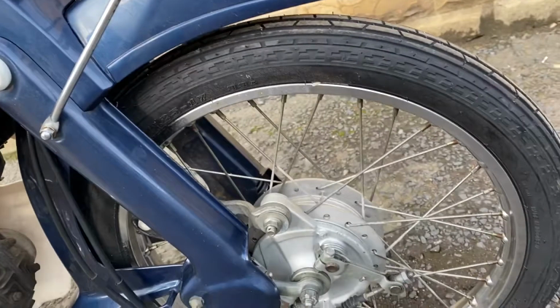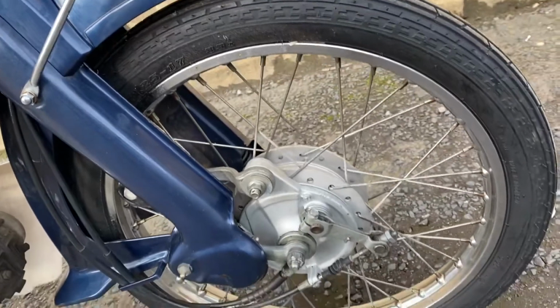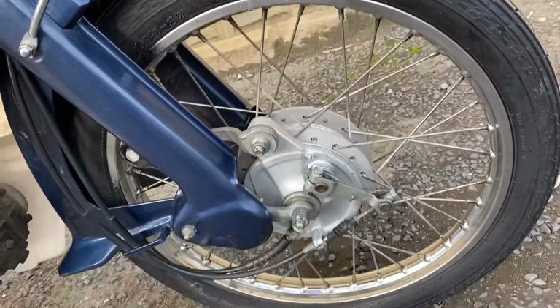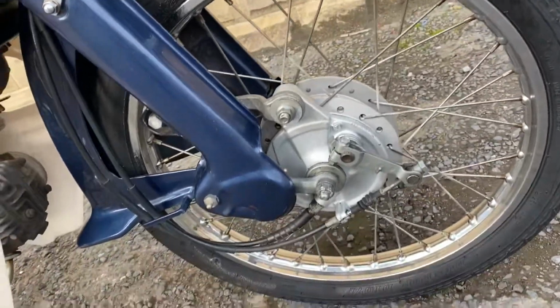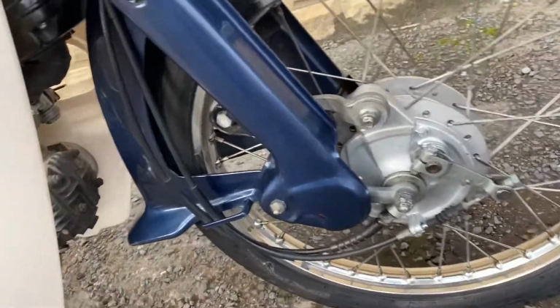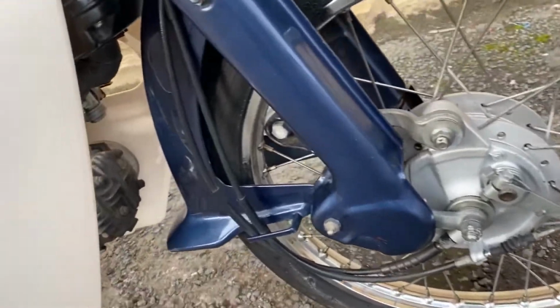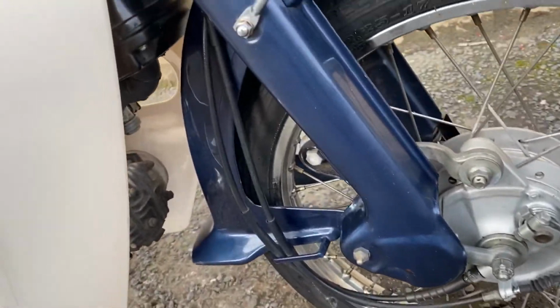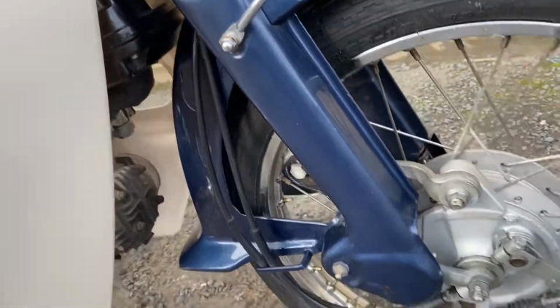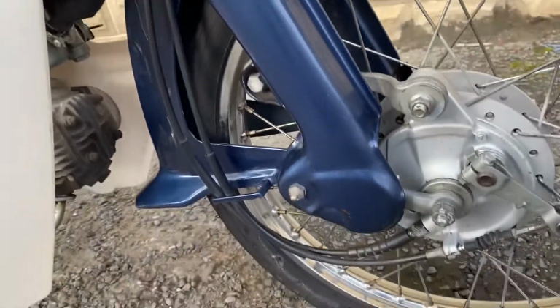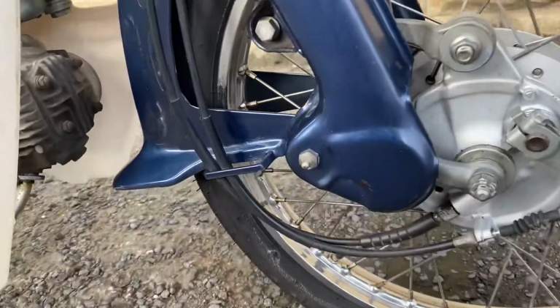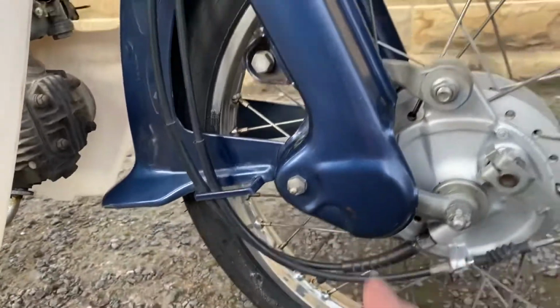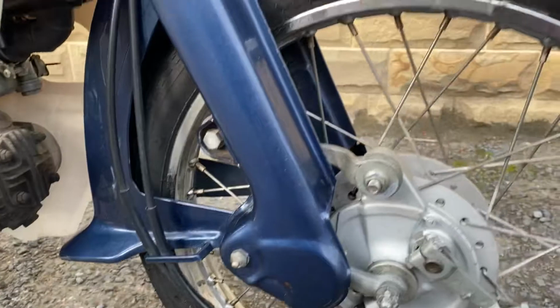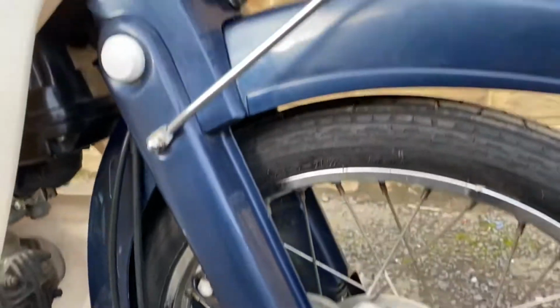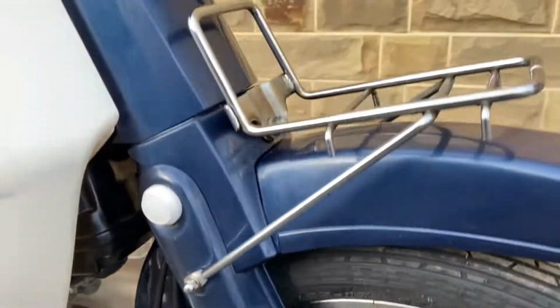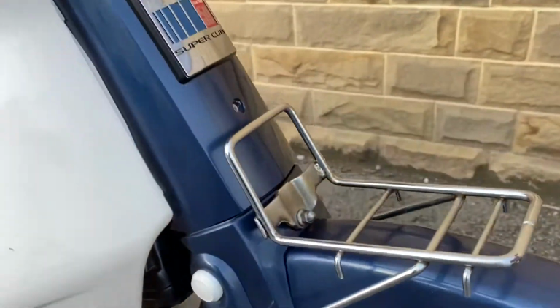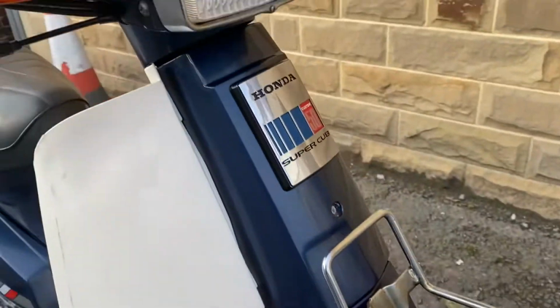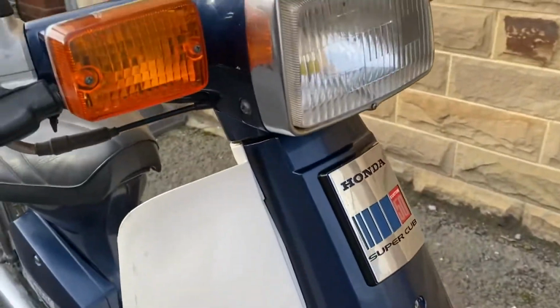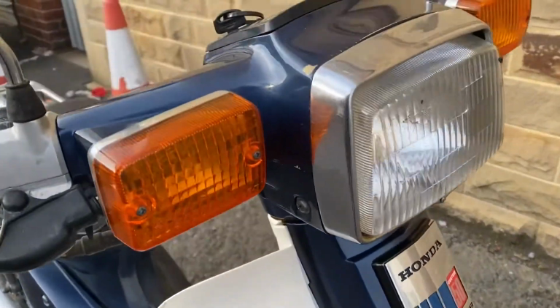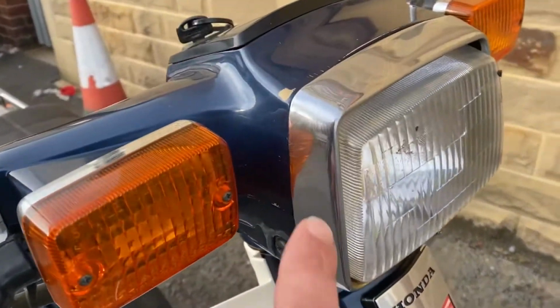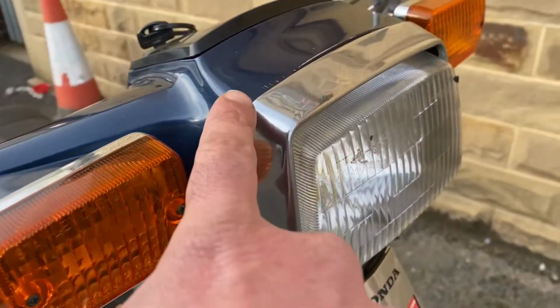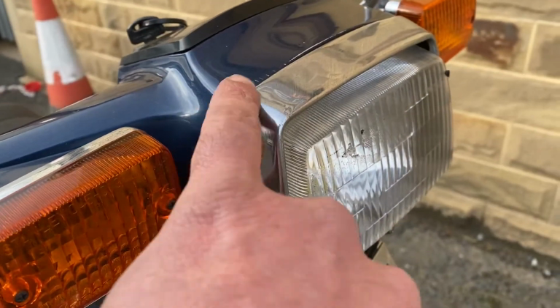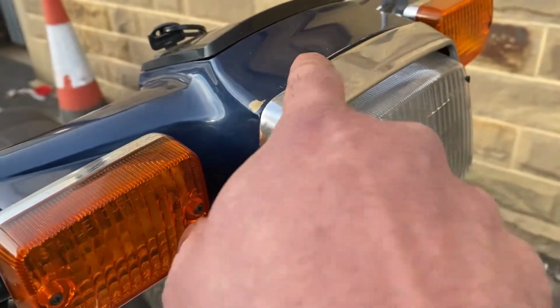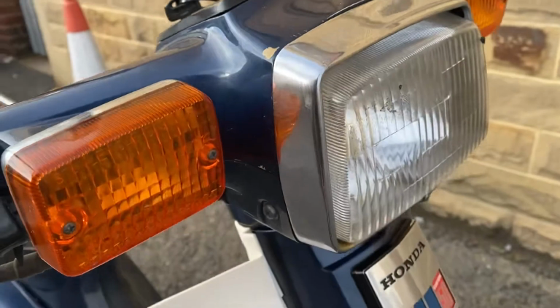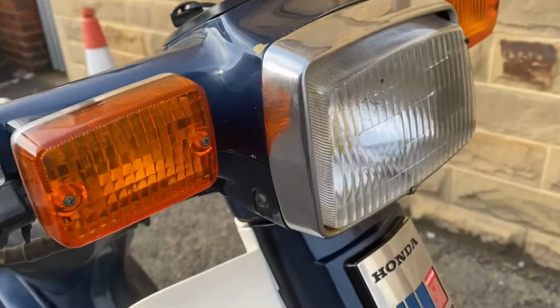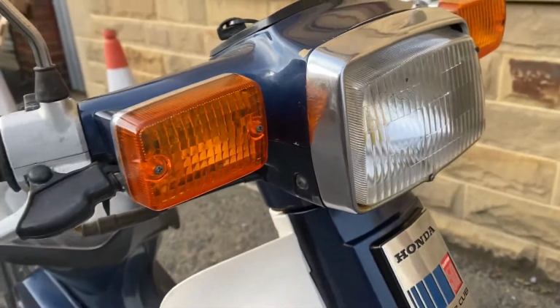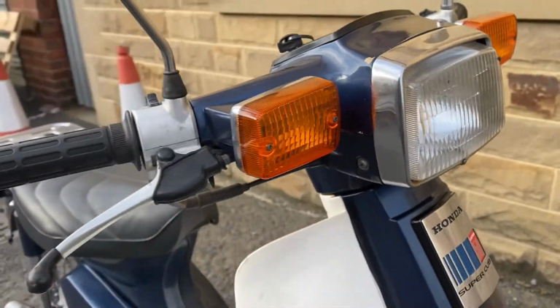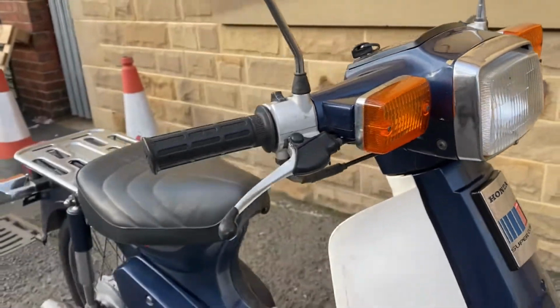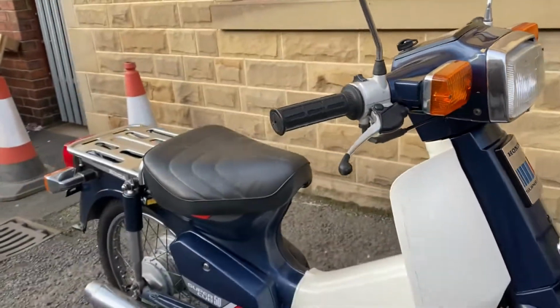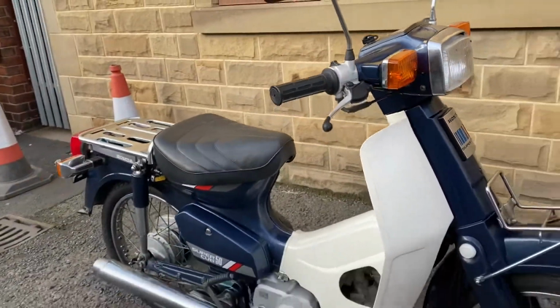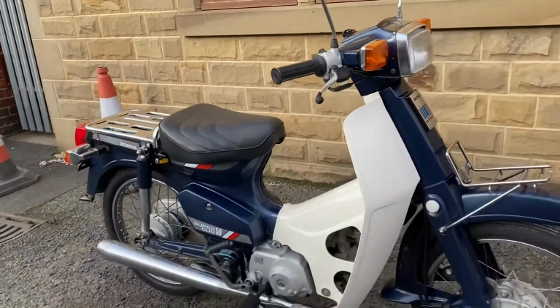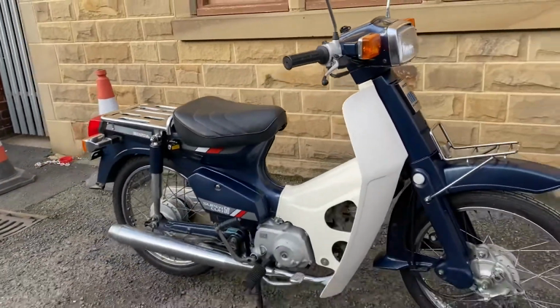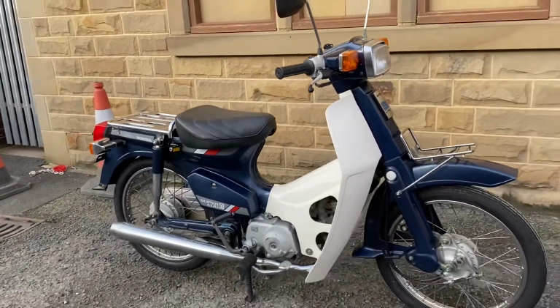New tire at the front as well. Front rim is looking good. Front forks — a little mark there but basically all tidy. There are a couple of things just around the top of the headlight, but other than that, super nice. So that's the right-hand side.